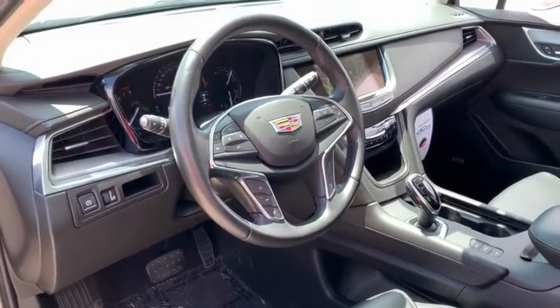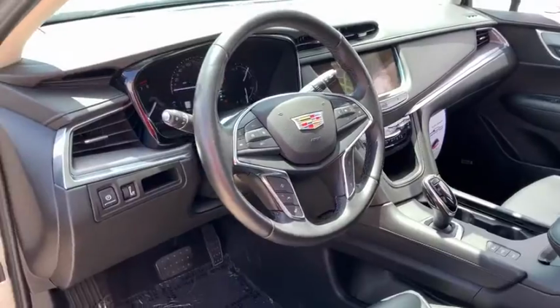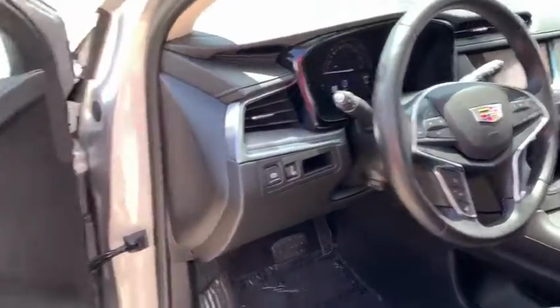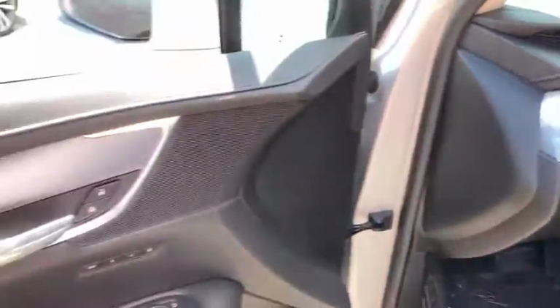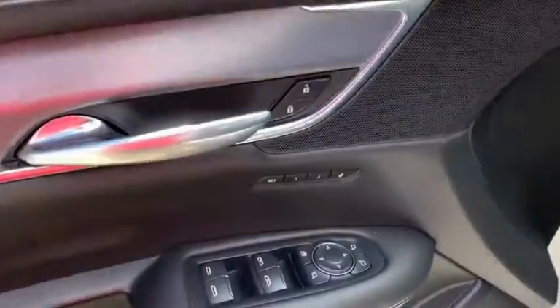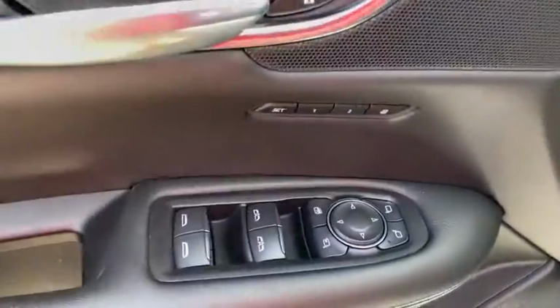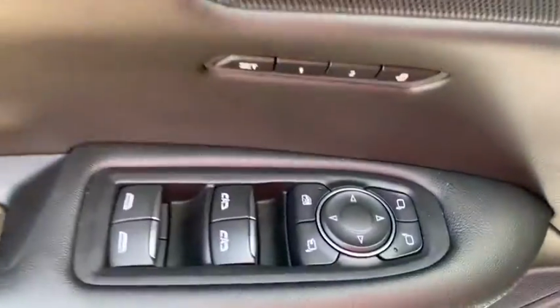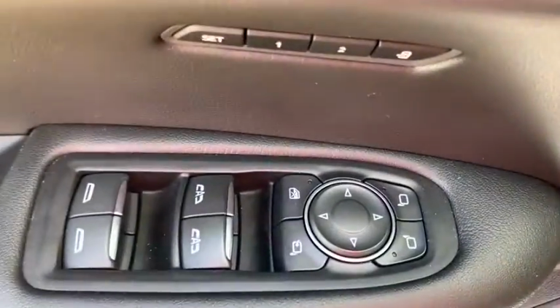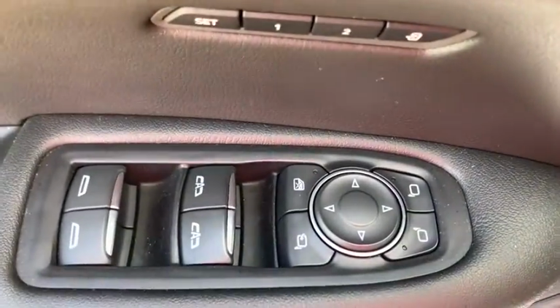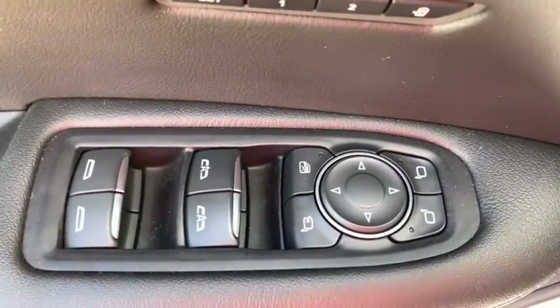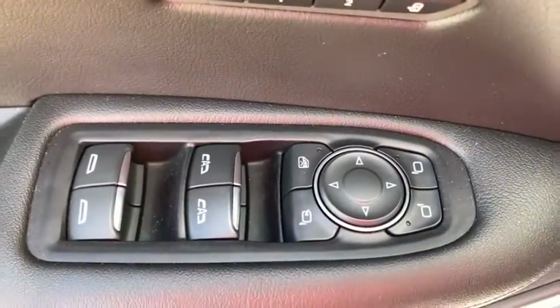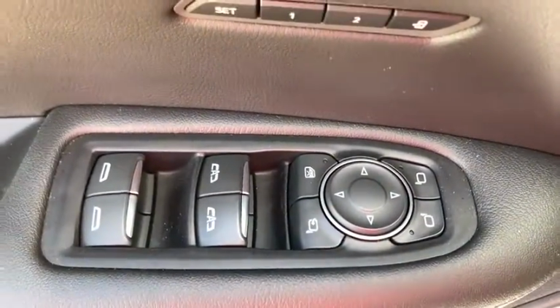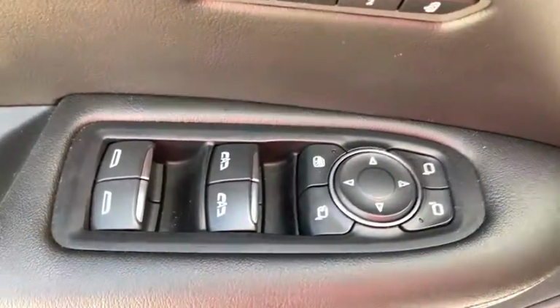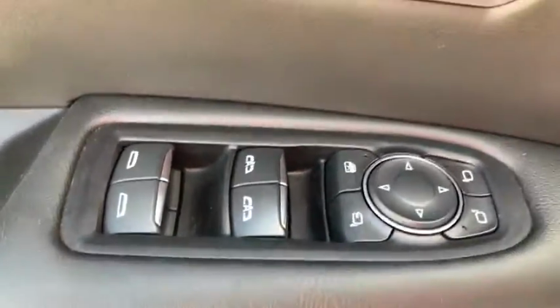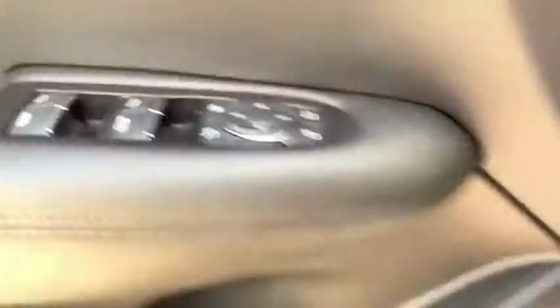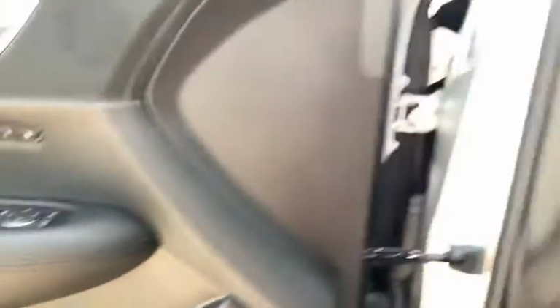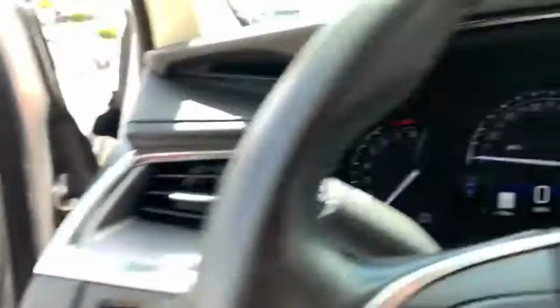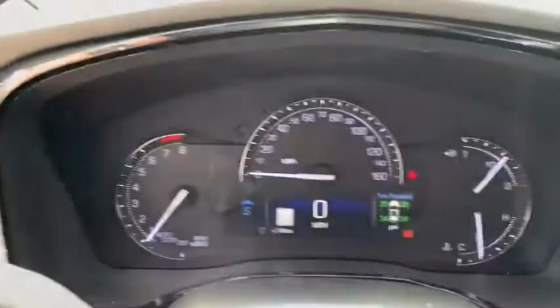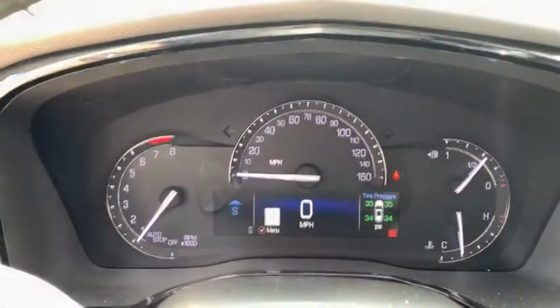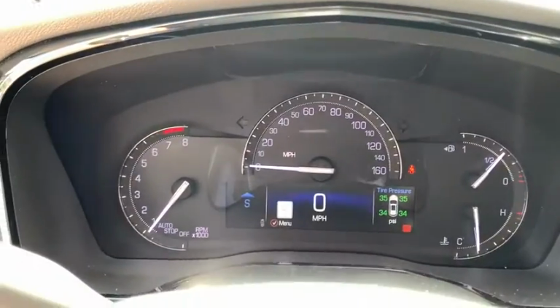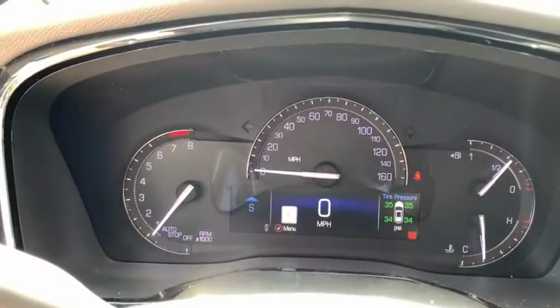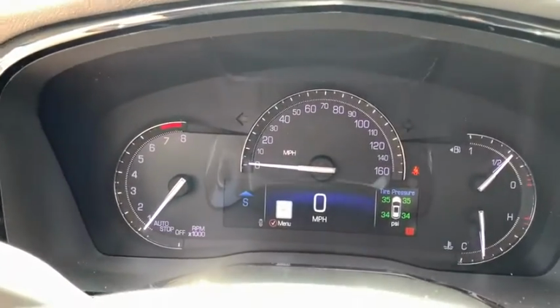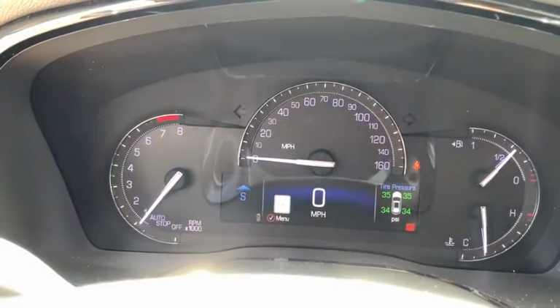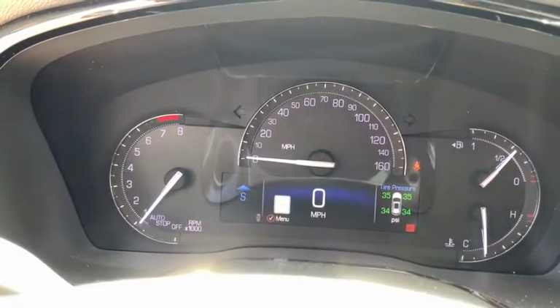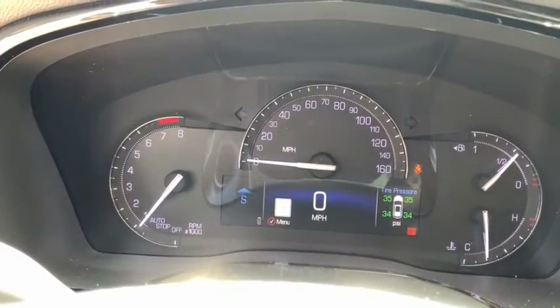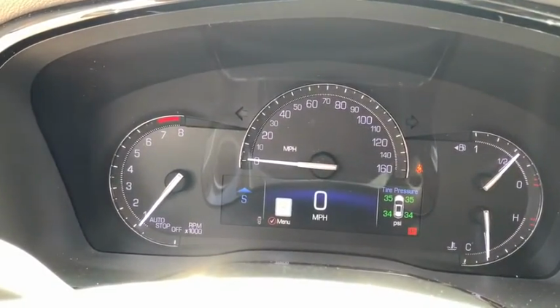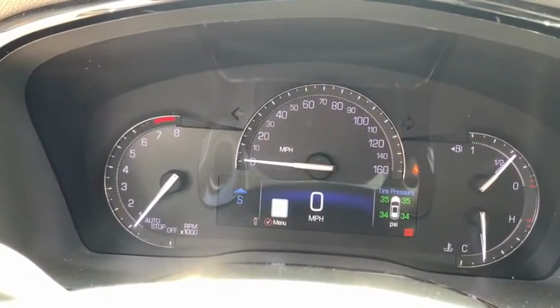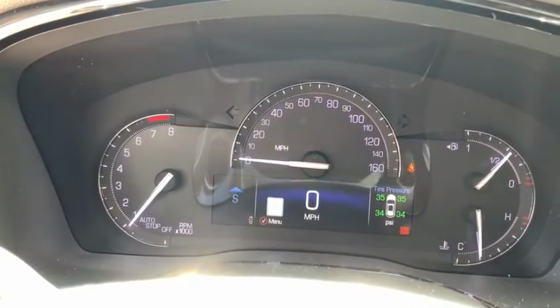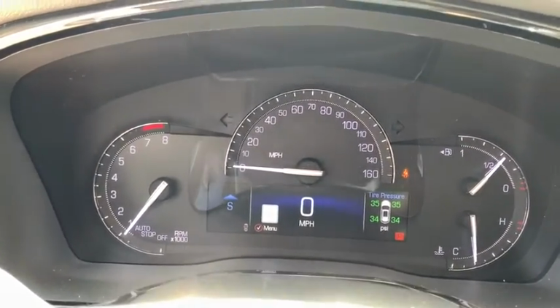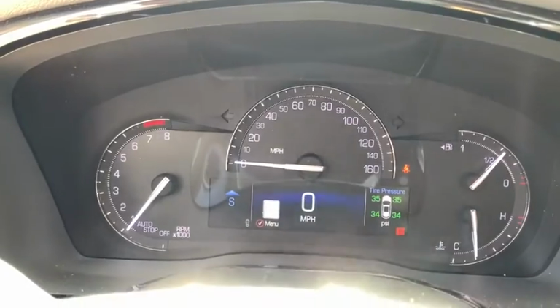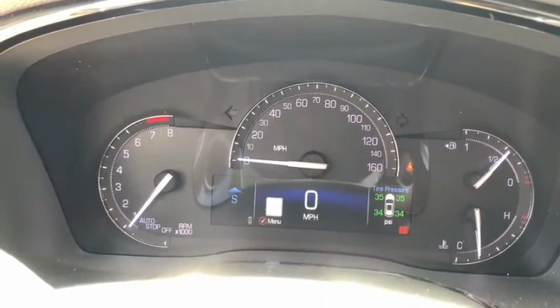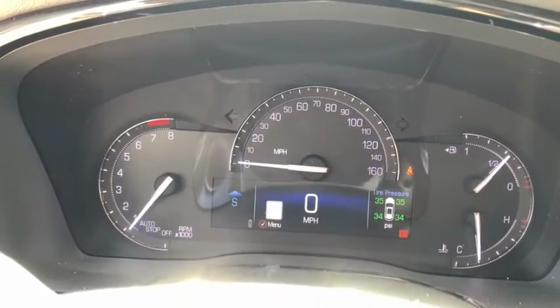This vehicle has less than 45,000 miles. Here are some of this vehicle's great options: power liftgate, power passenger seat, traction control, navigation system.